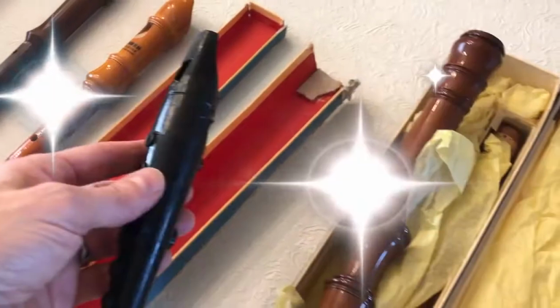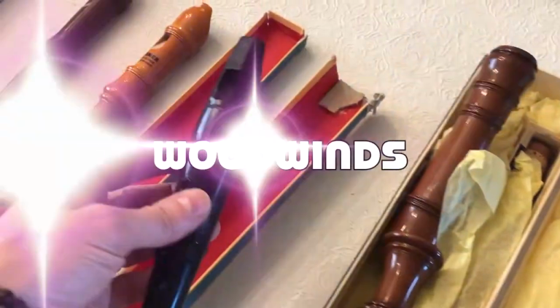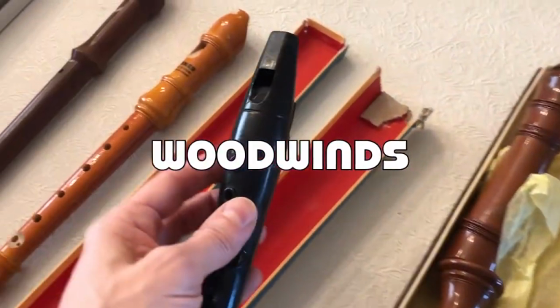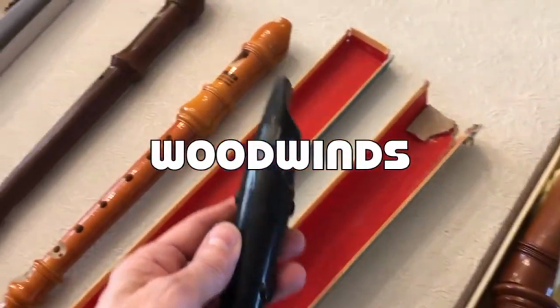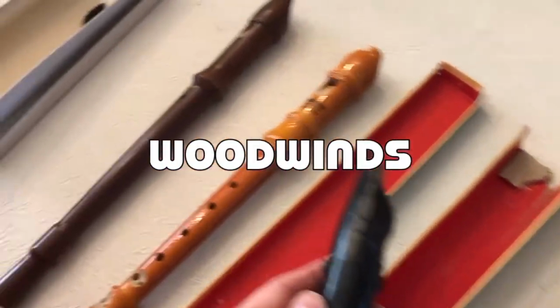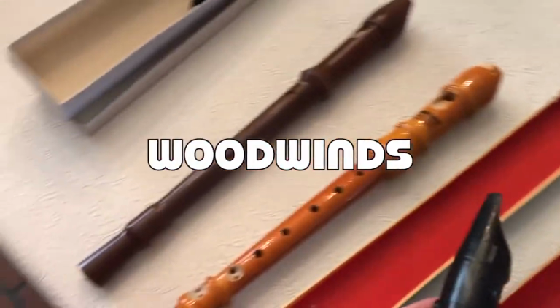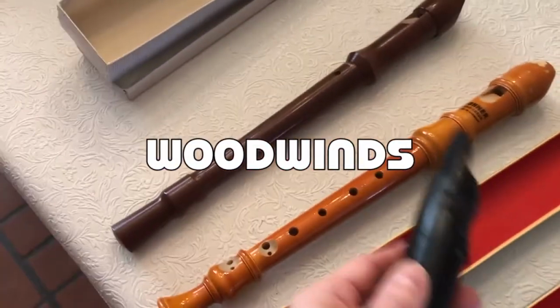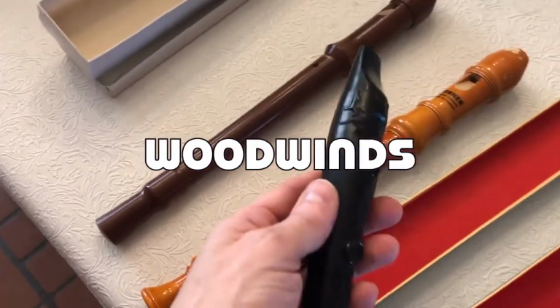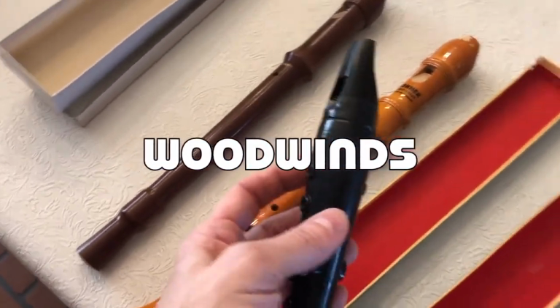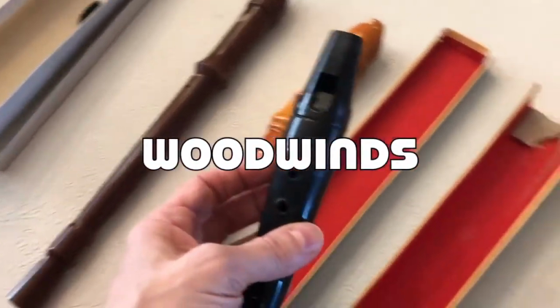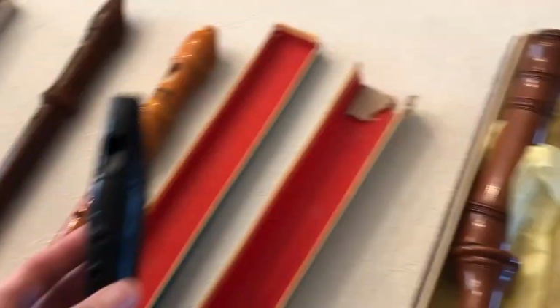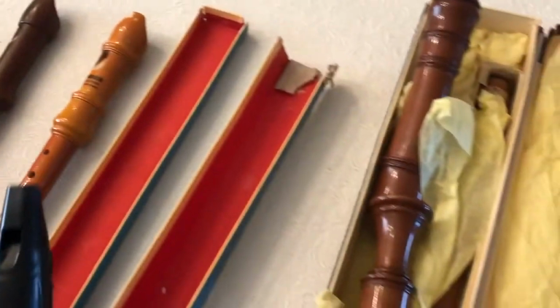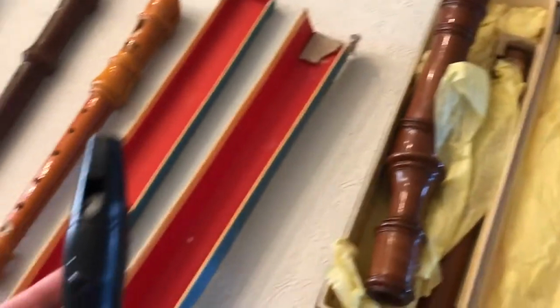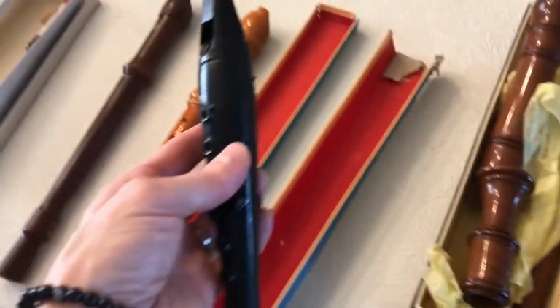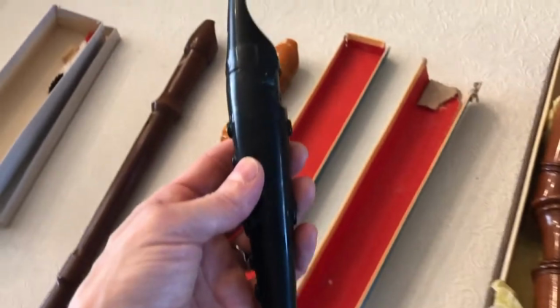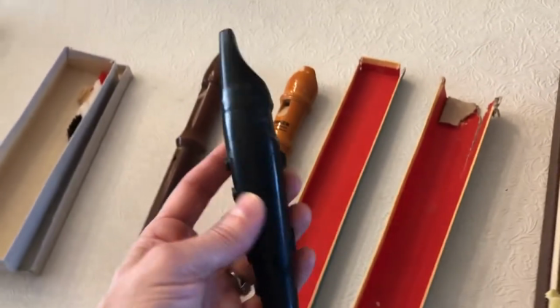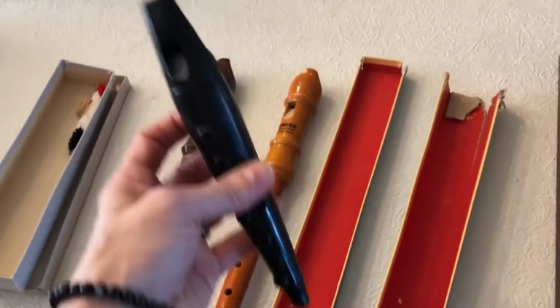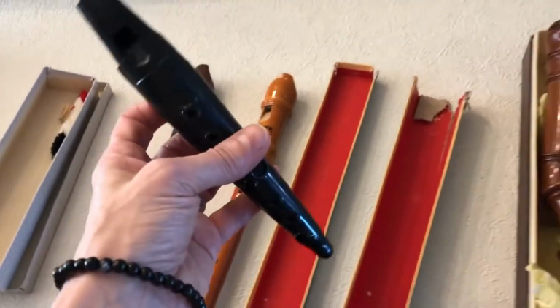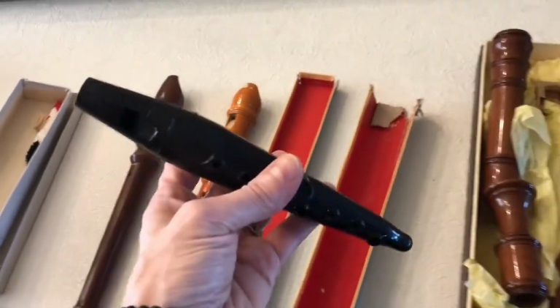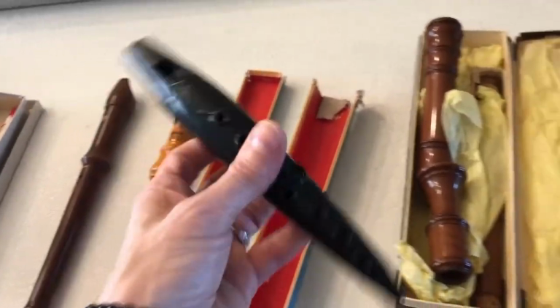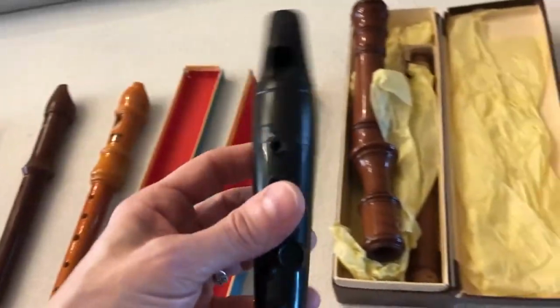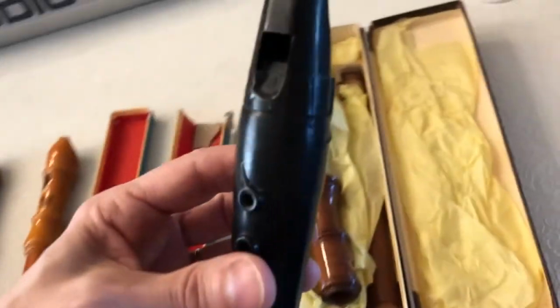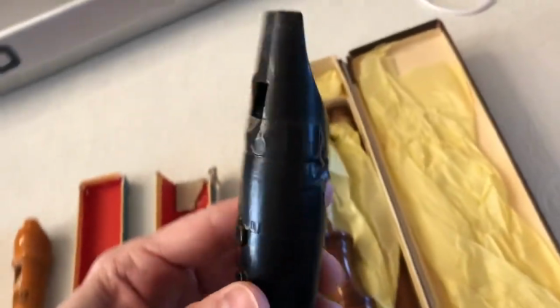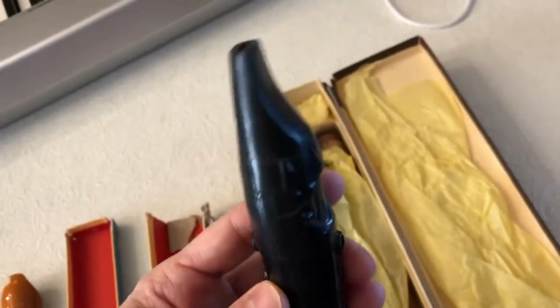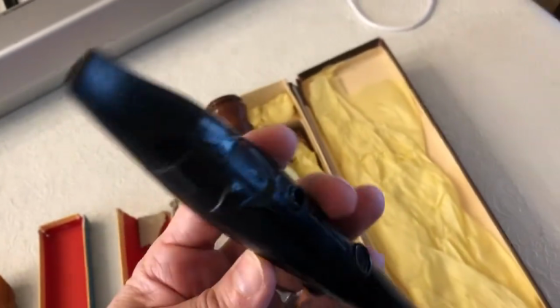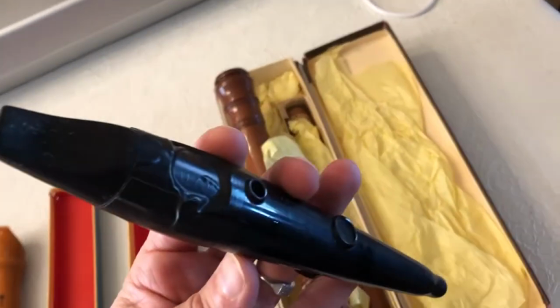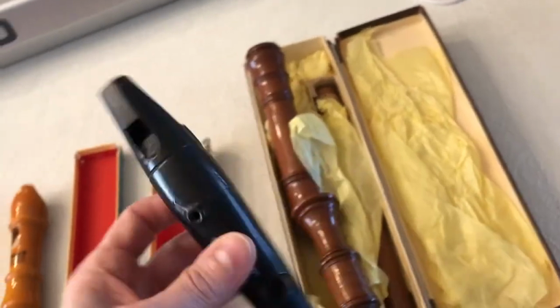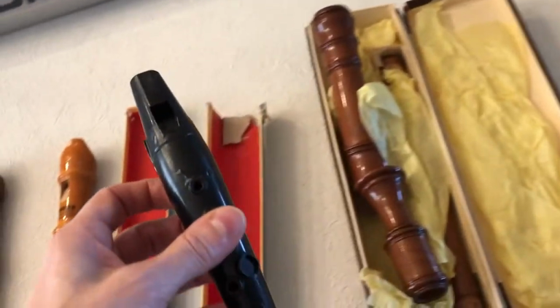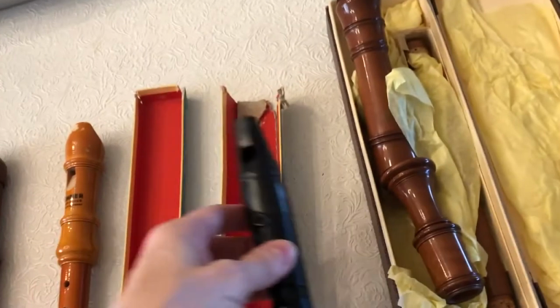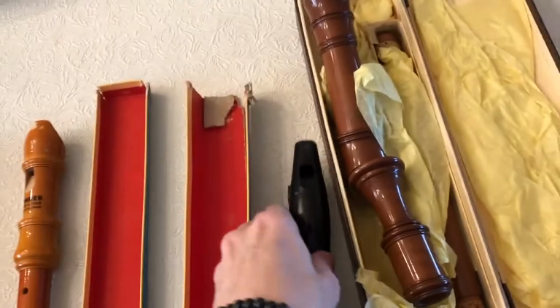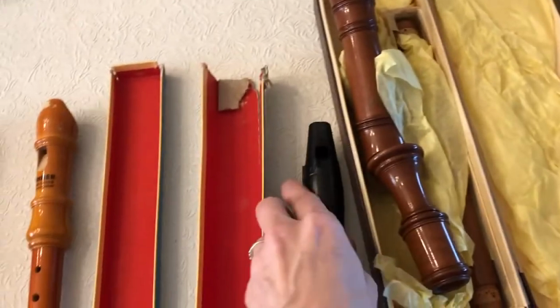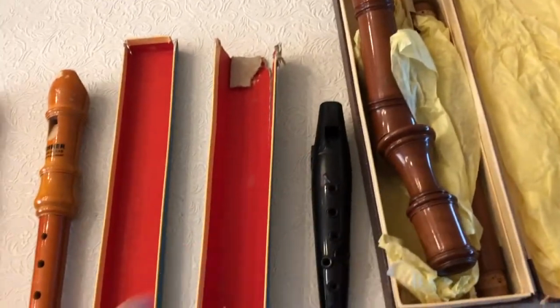We got out all our old woodwinds. Okay, Alice, which one do you want to try? I used to always play this one when I was your age. Which one has no dirt on it? No dirt.